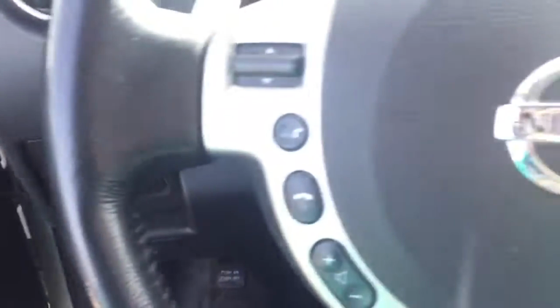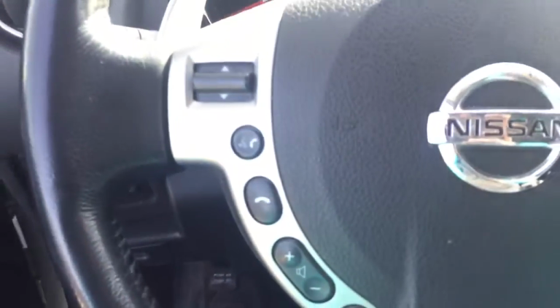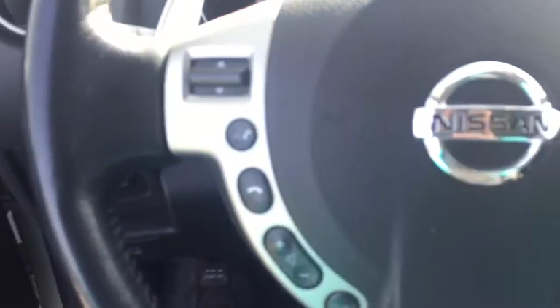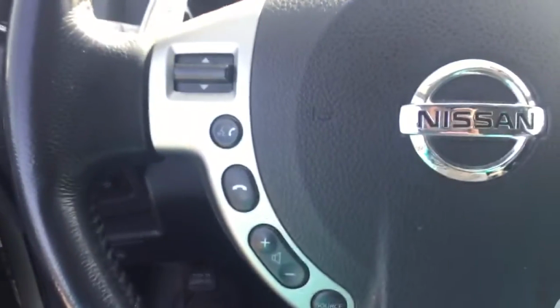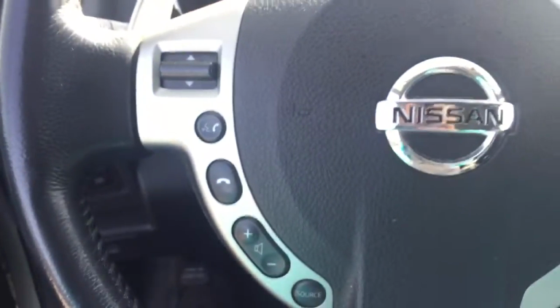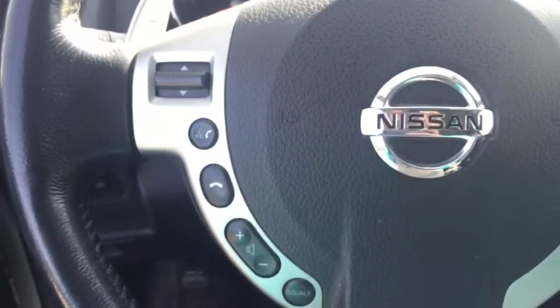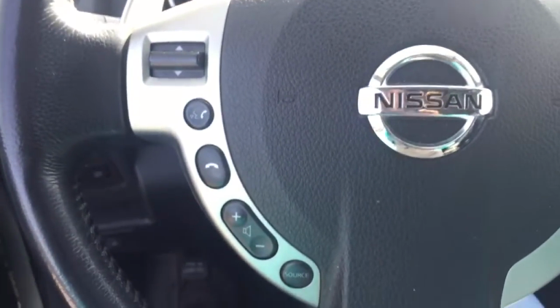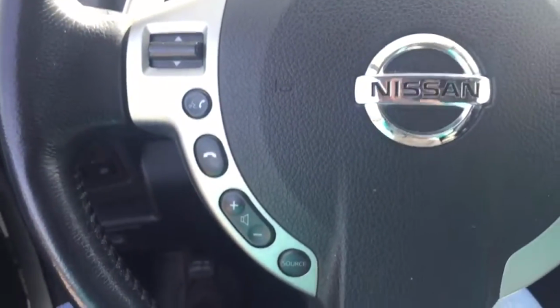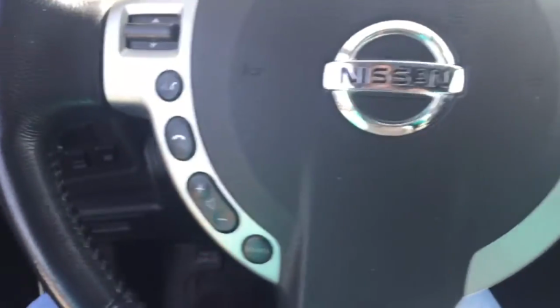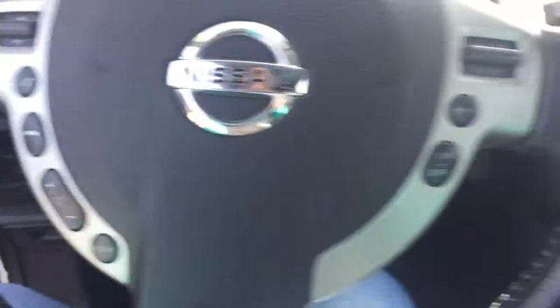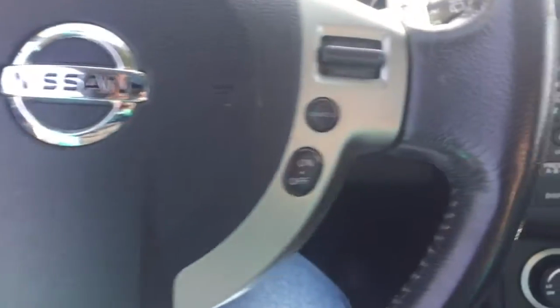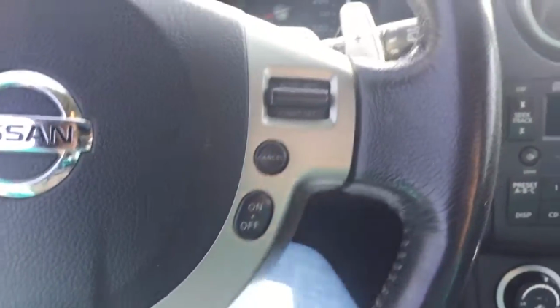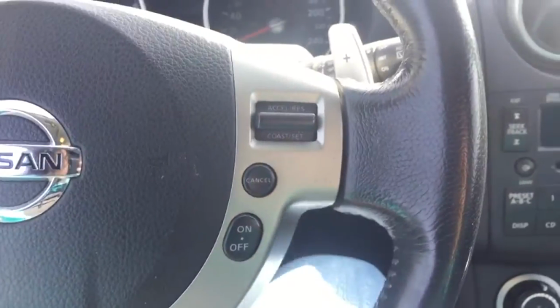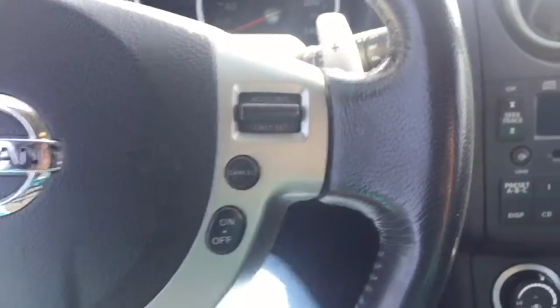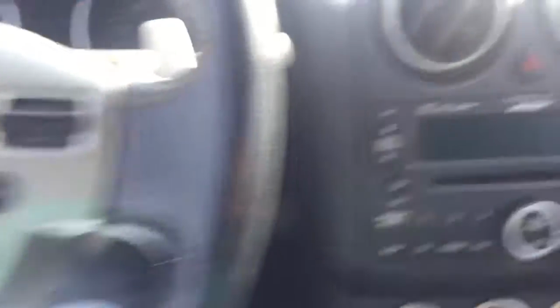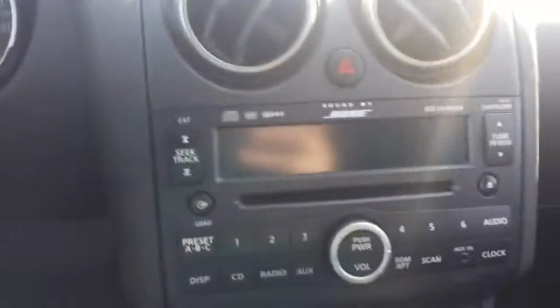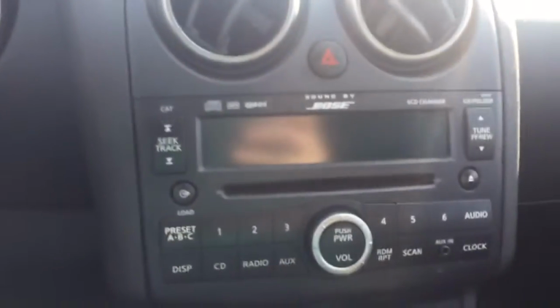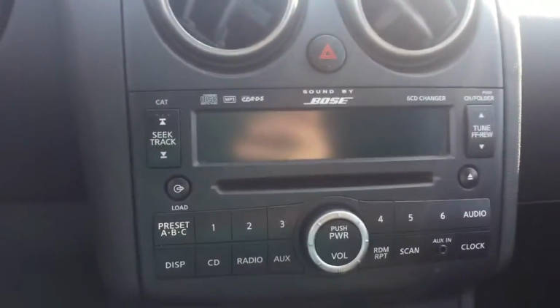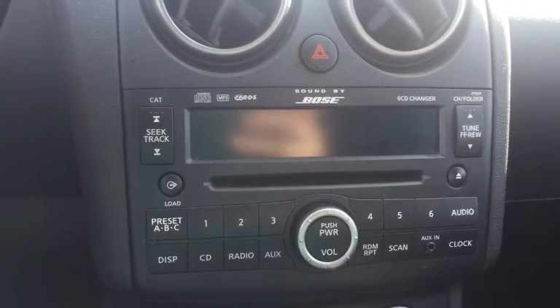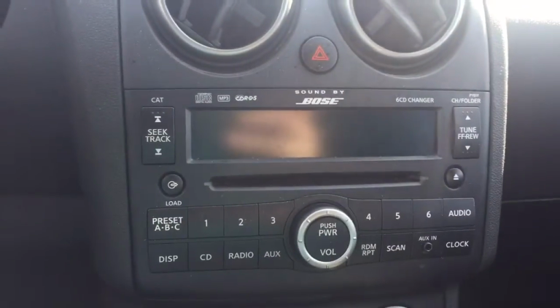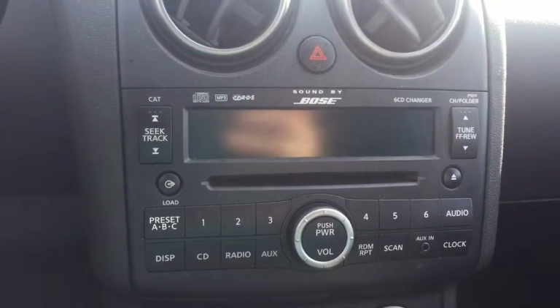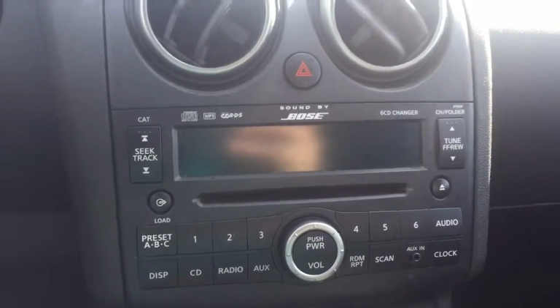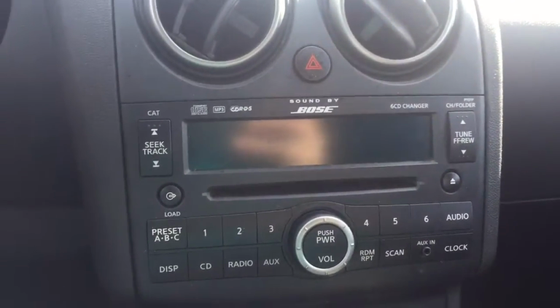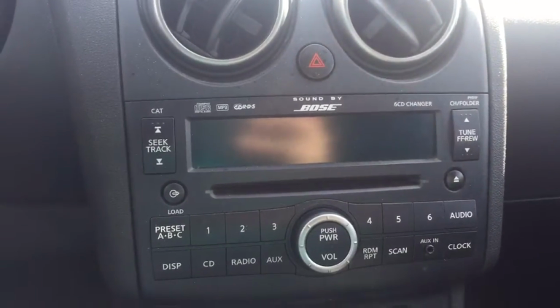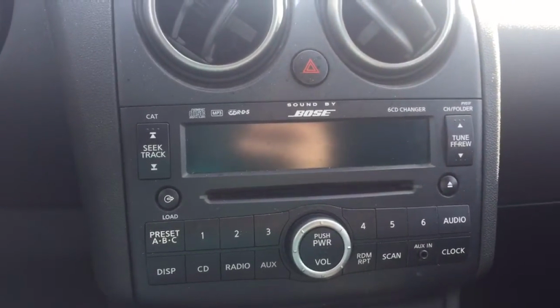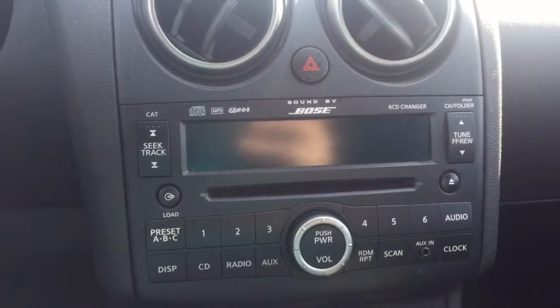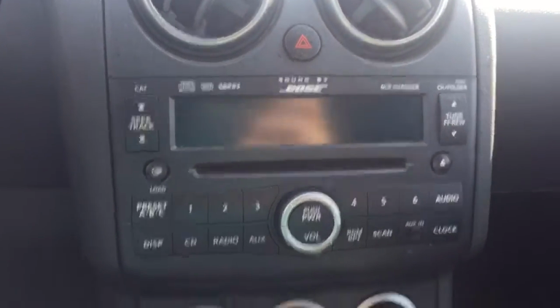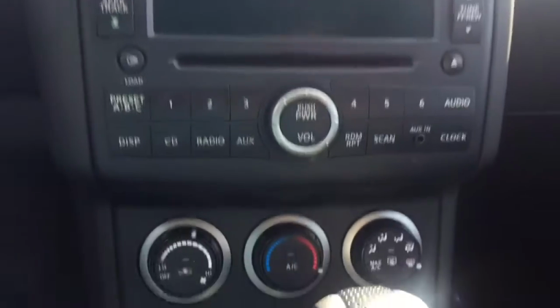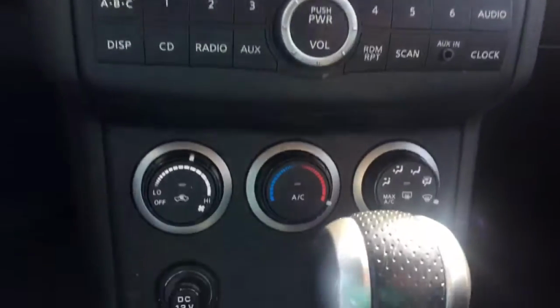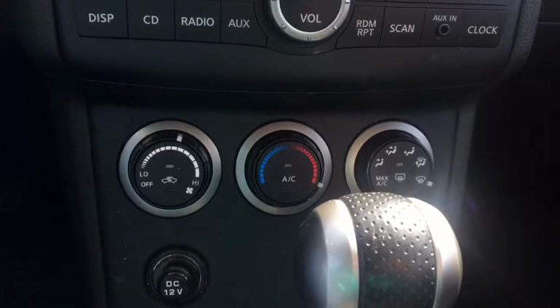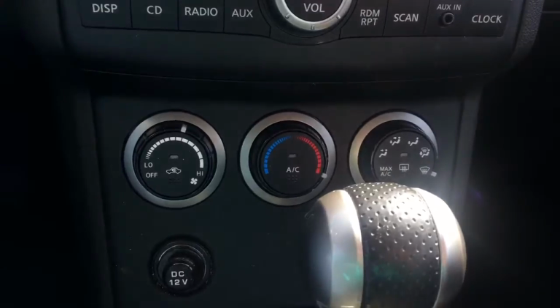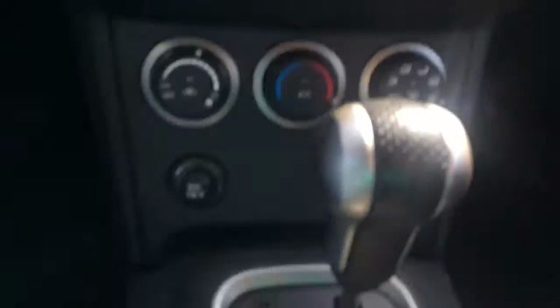On the steering wheel we have Bluetooth capability, media controls, cruise control, AM FM radio, Sirius XM radio, CD player, and temperature controls.